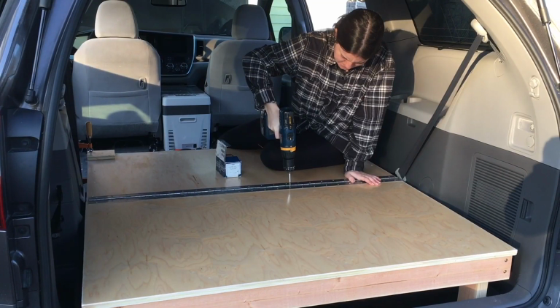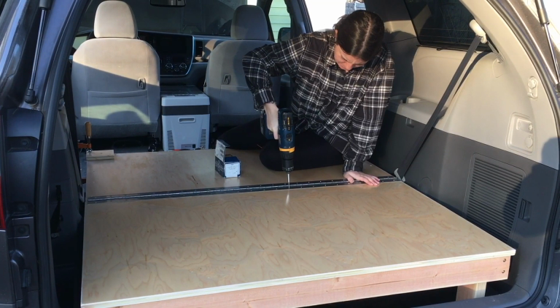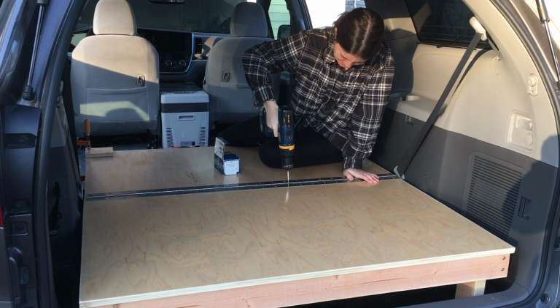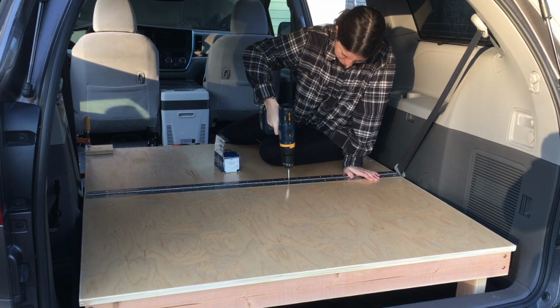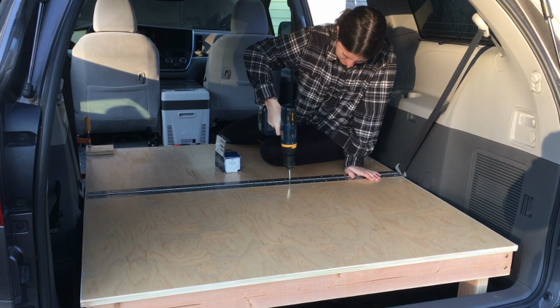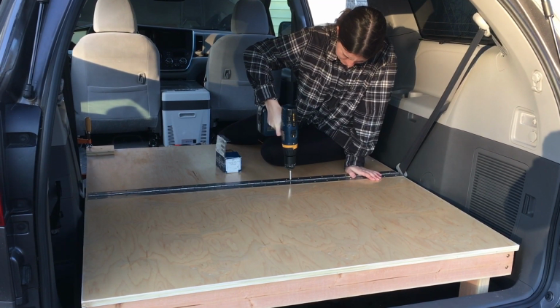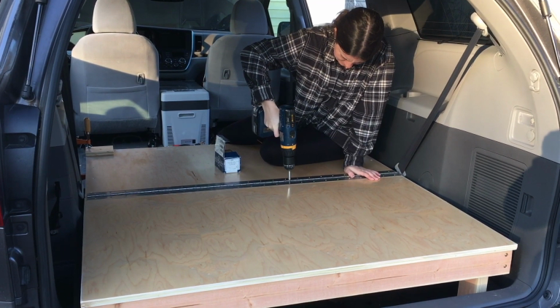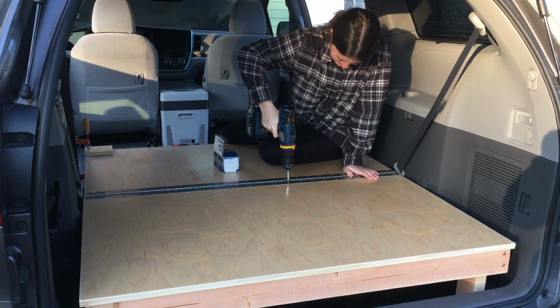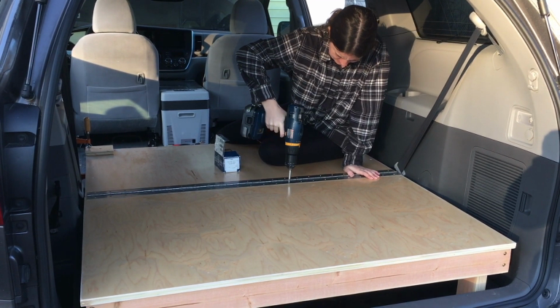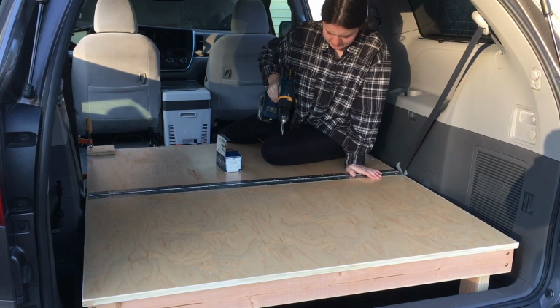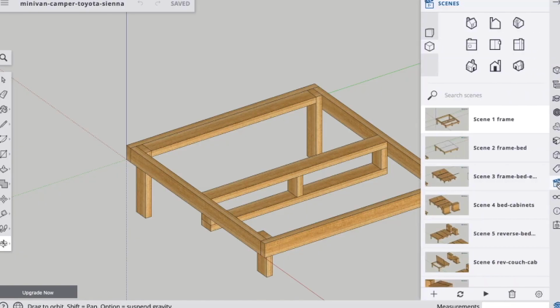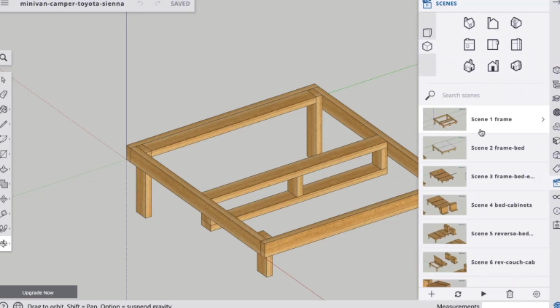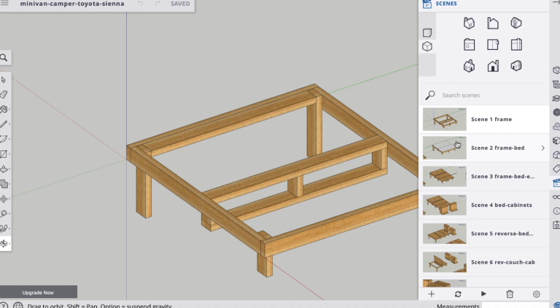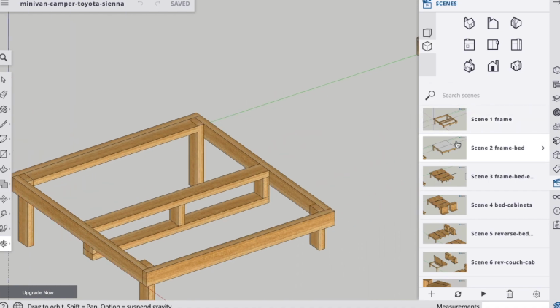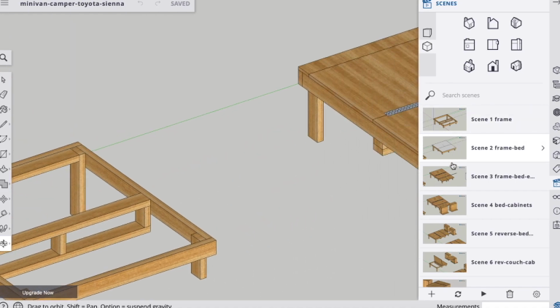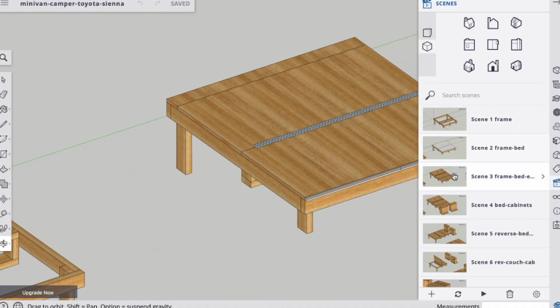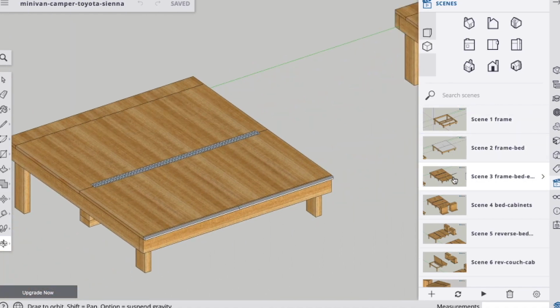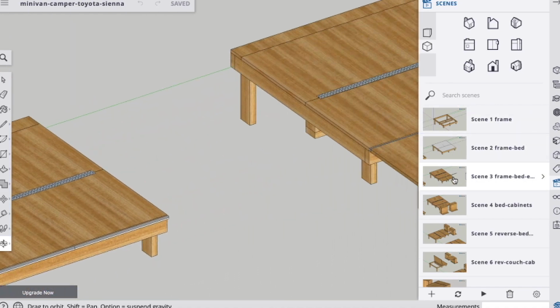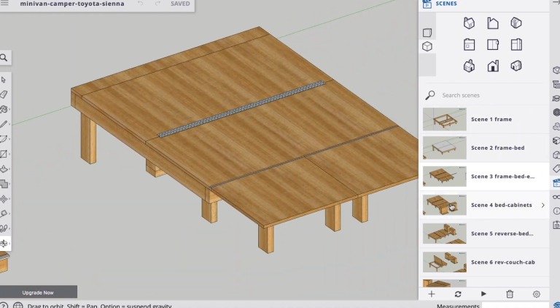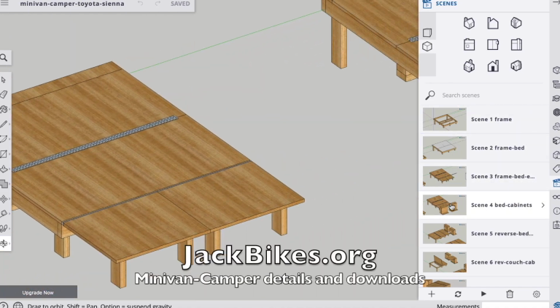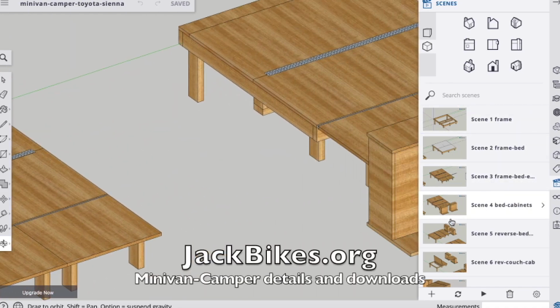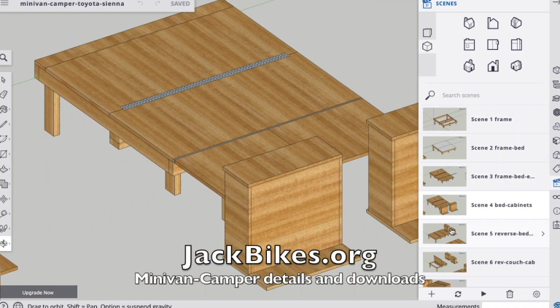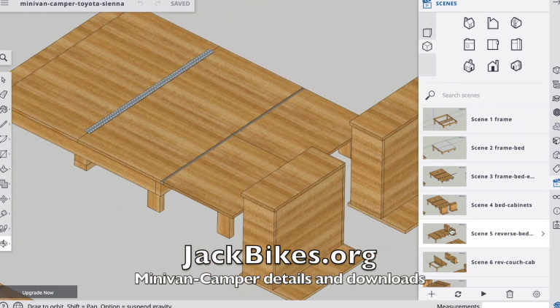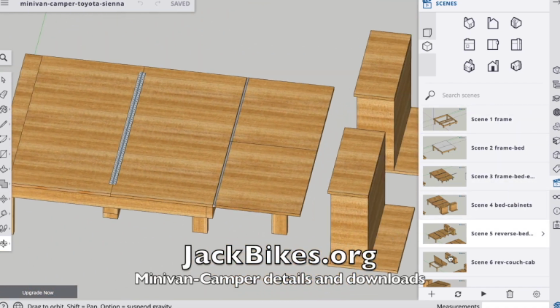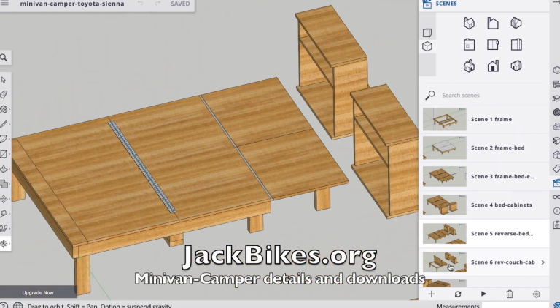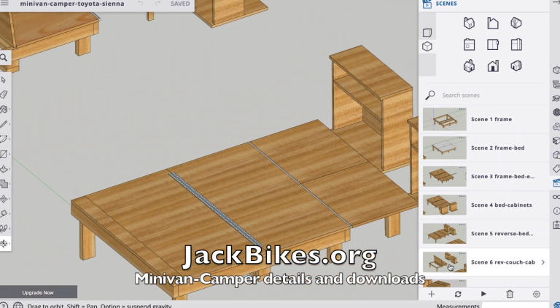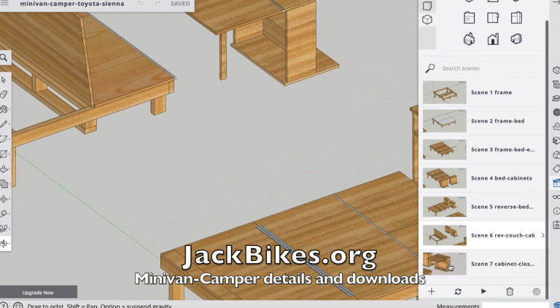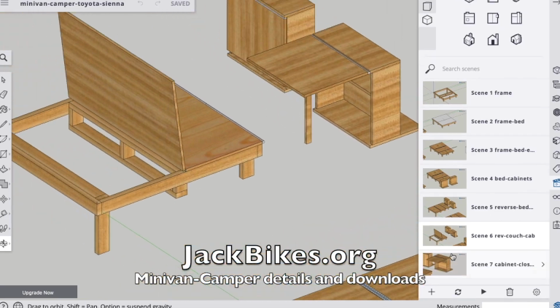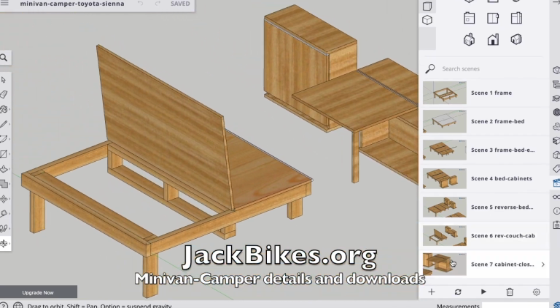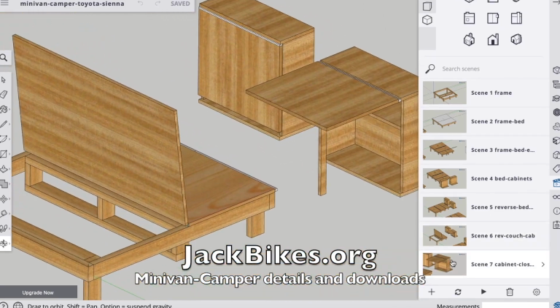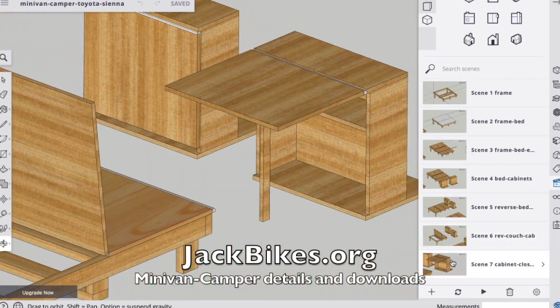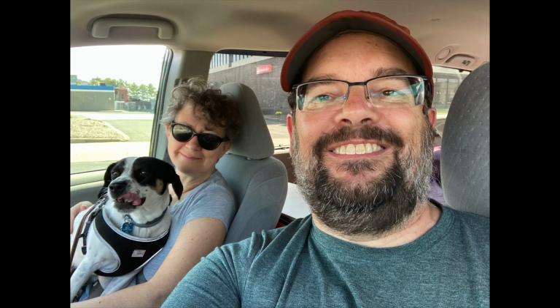In our first video, Maya and I demonstrated how we built the van and we also included the SketchUp files. You can download those and see our measurements at jackbikes.org, along with budget details.